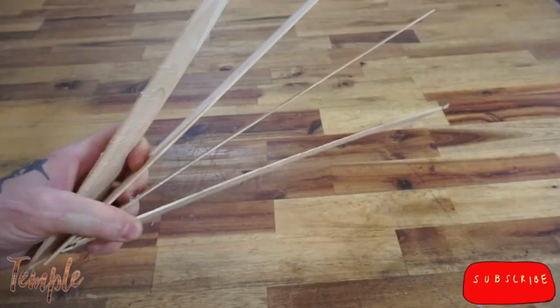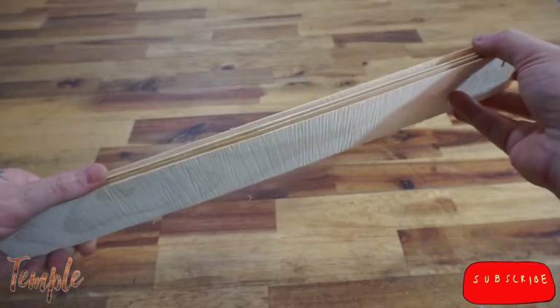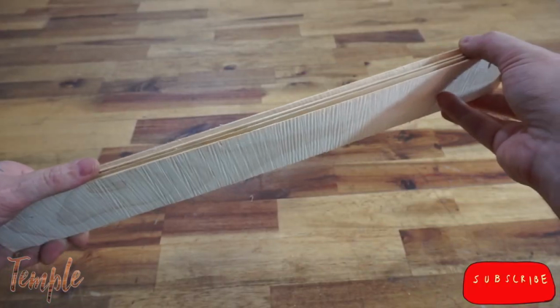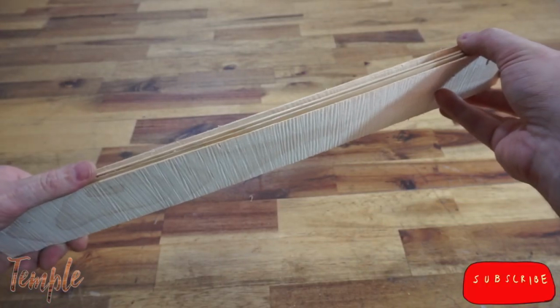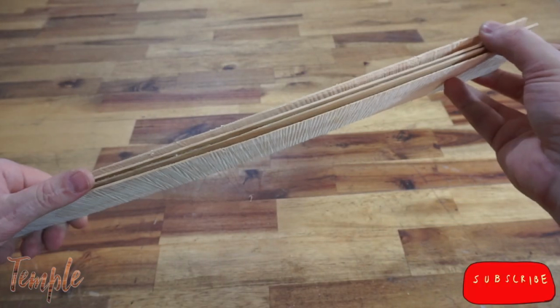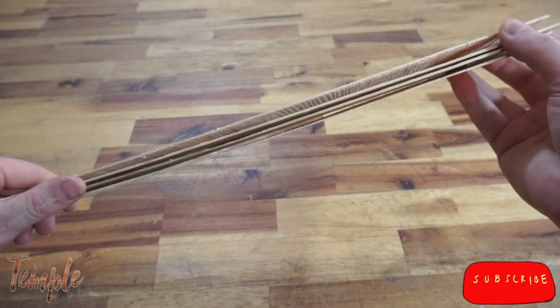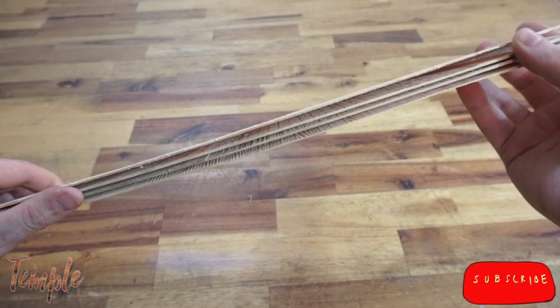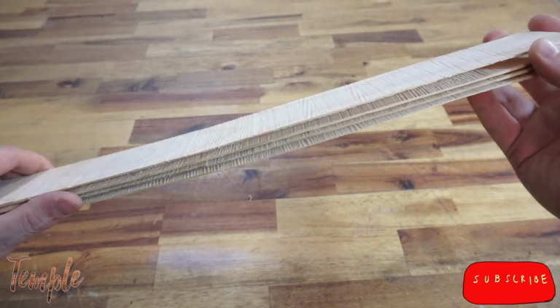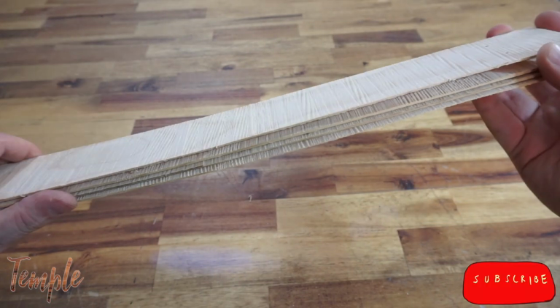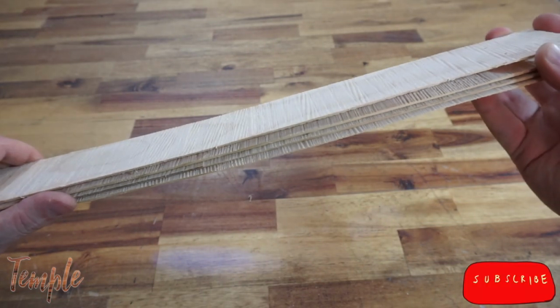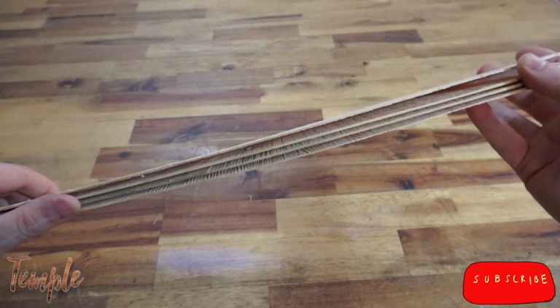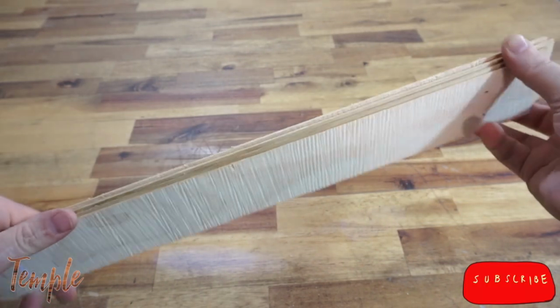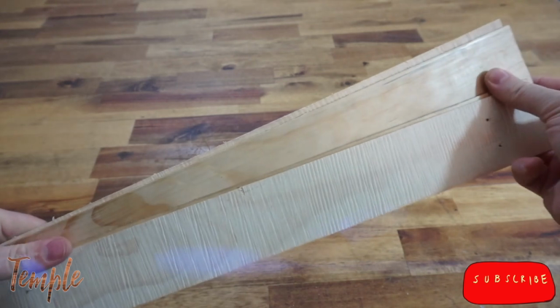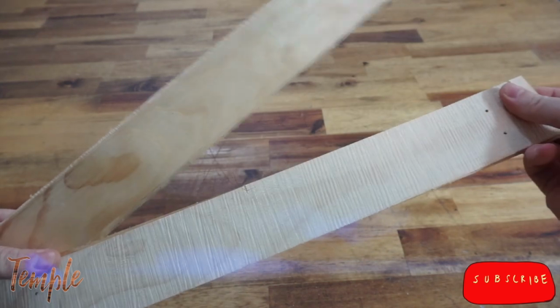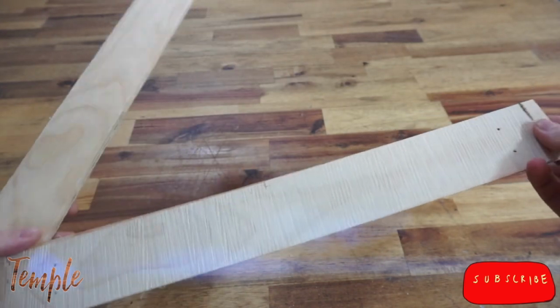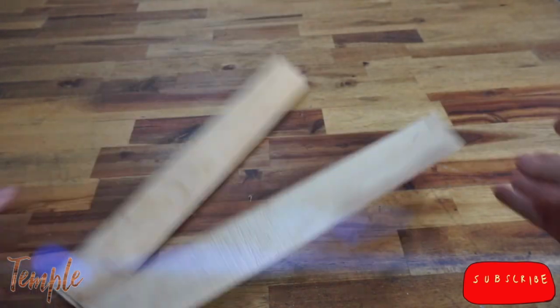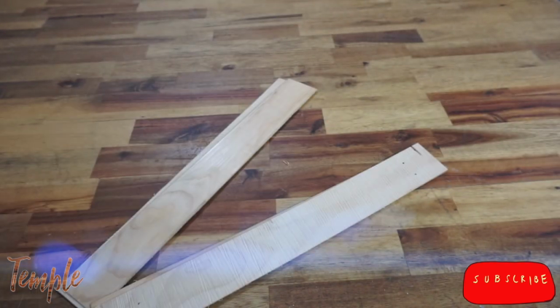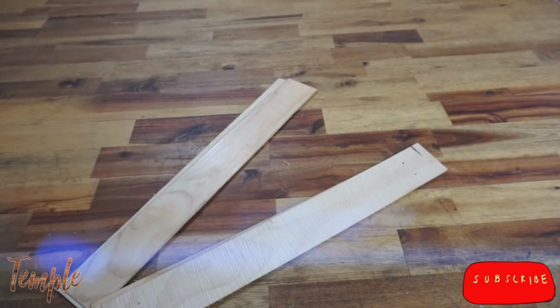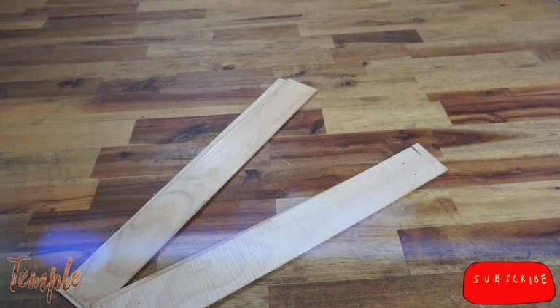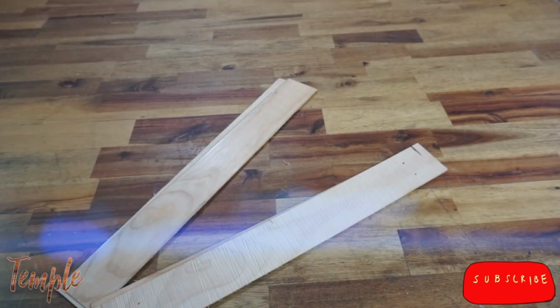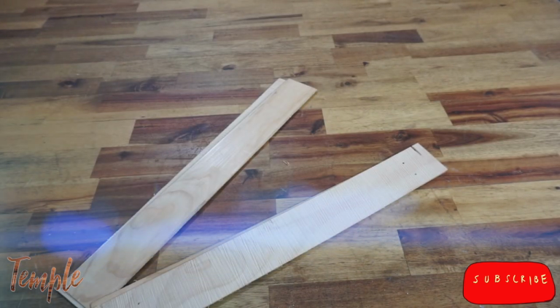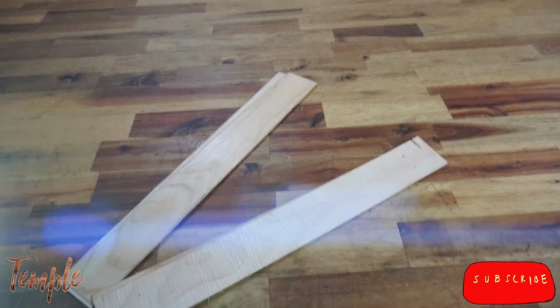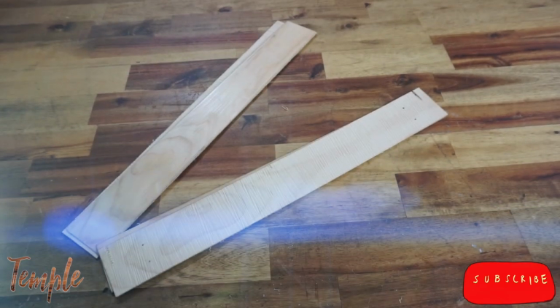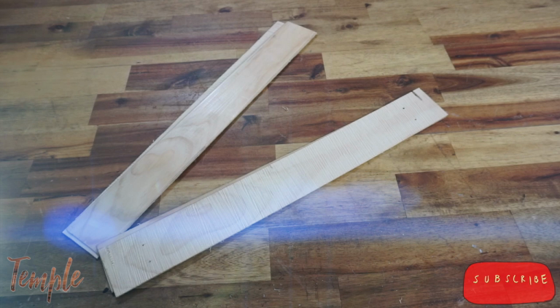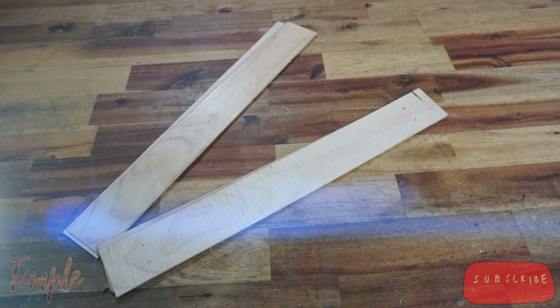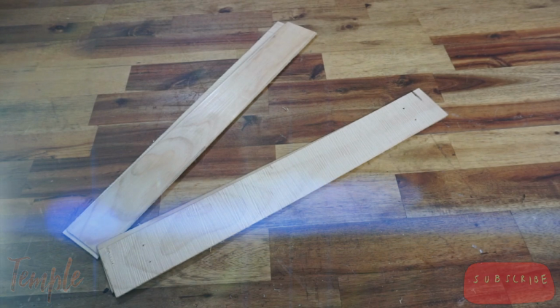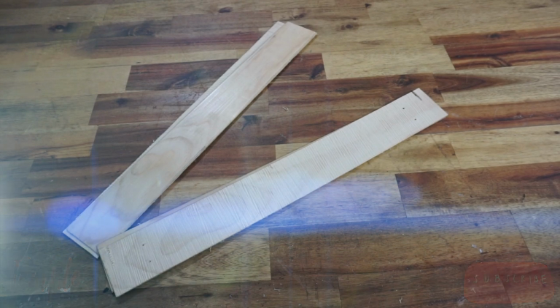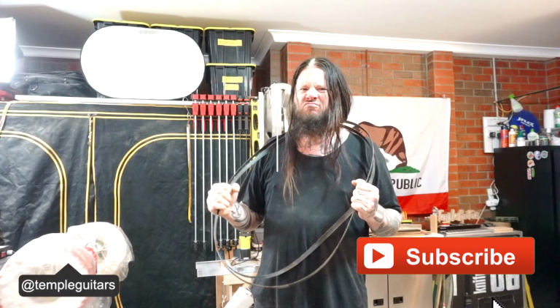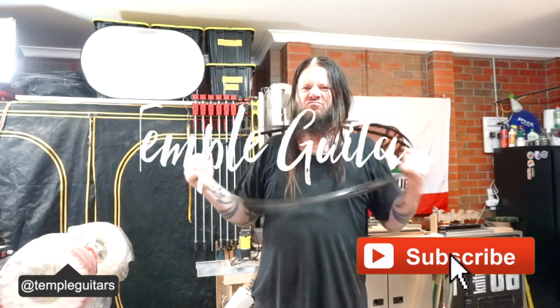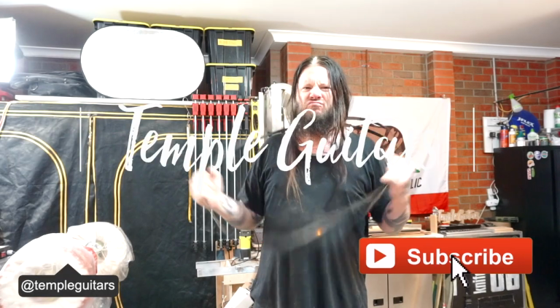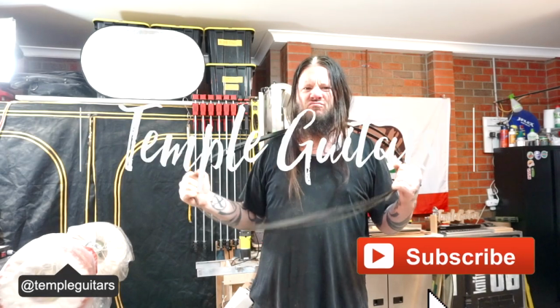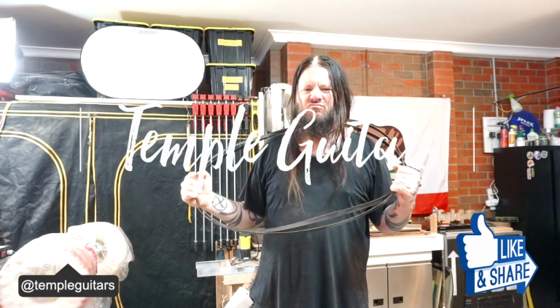Hopefully this video has helped to take the fear out of setting up your saw to make your own blanks. And now you can build lots of guitars and put me out of business. I have much more to teach you in the next few episodes, so as always, I hope to see you then.